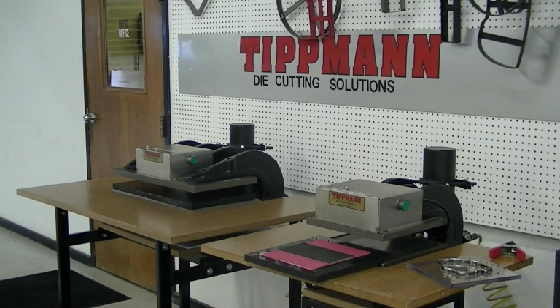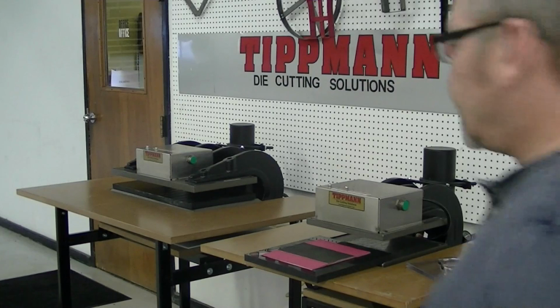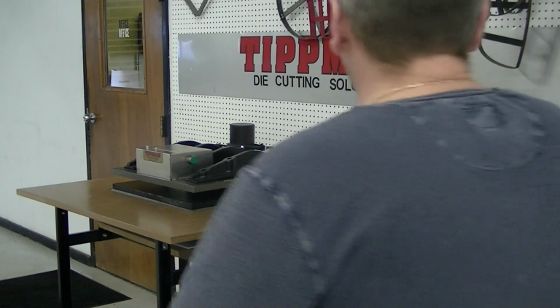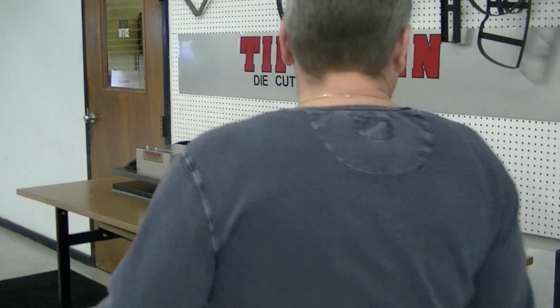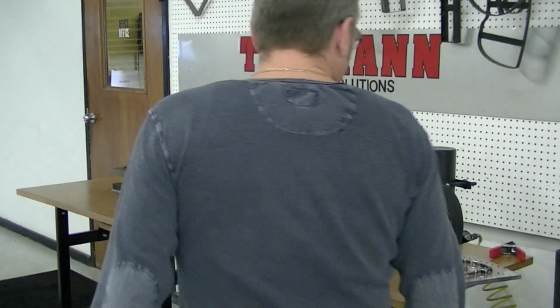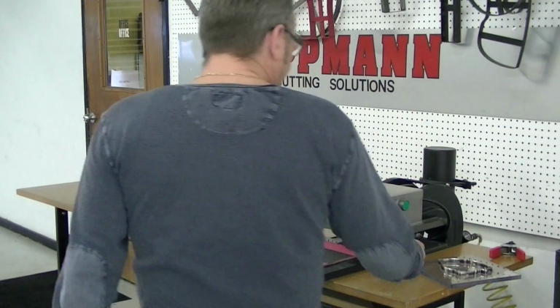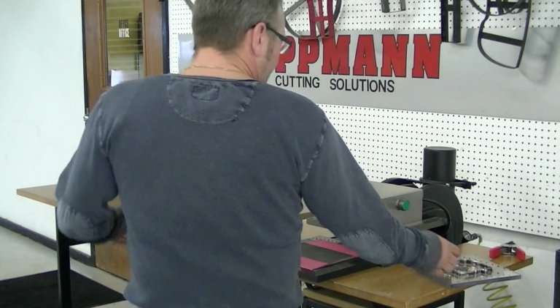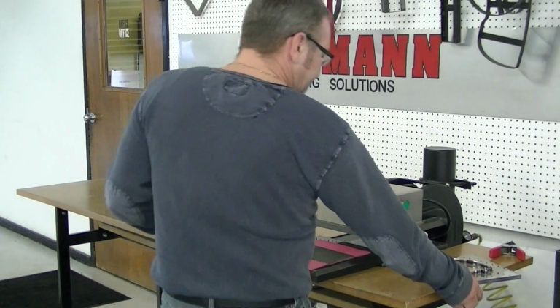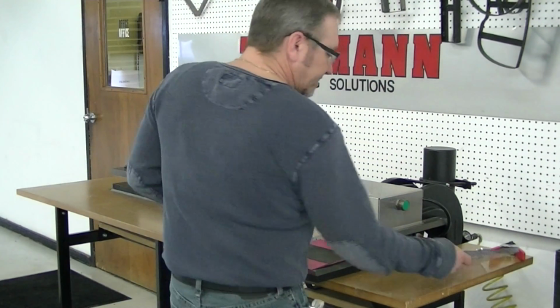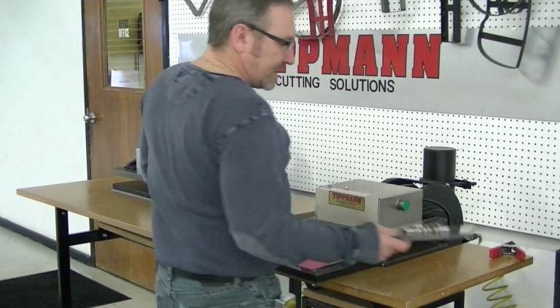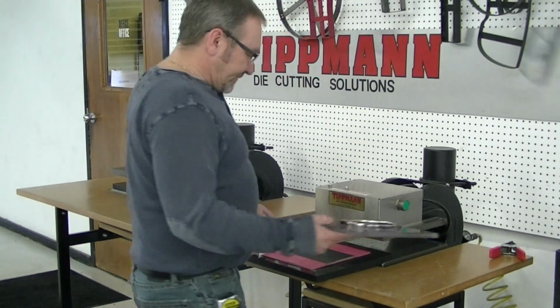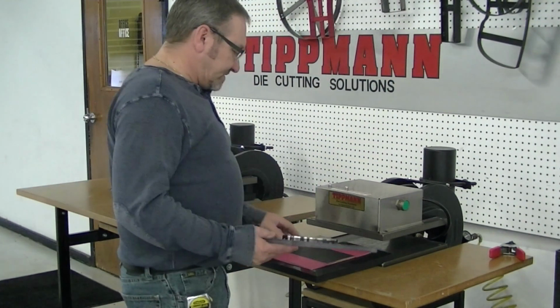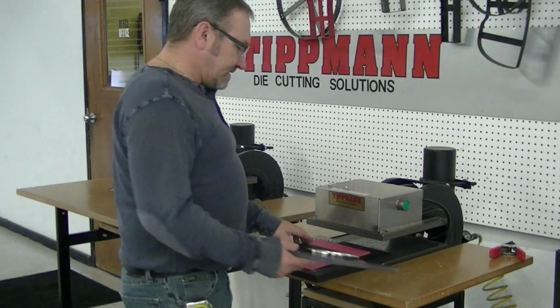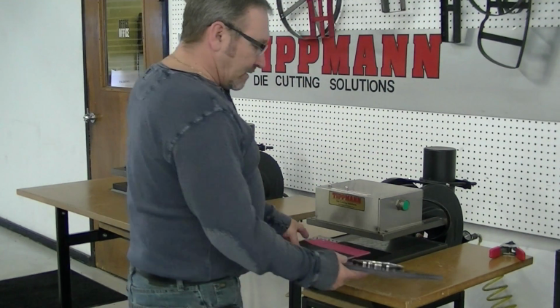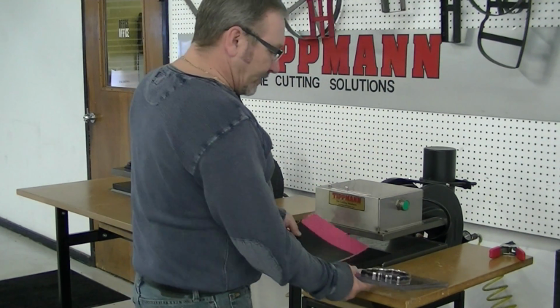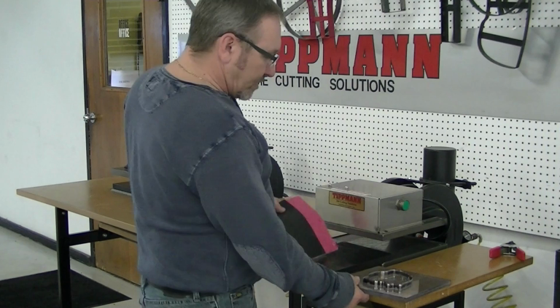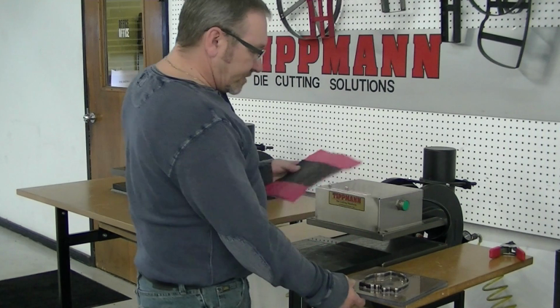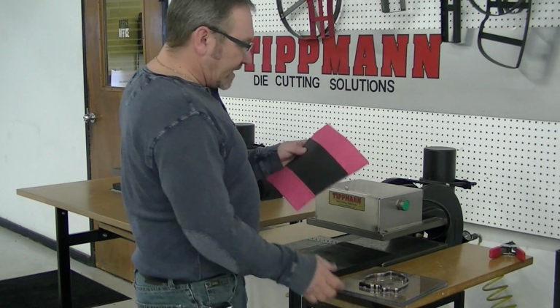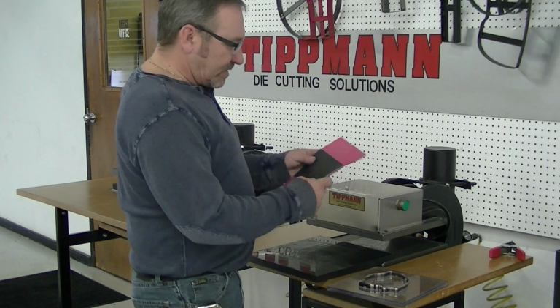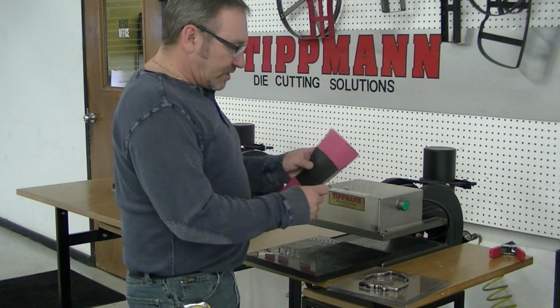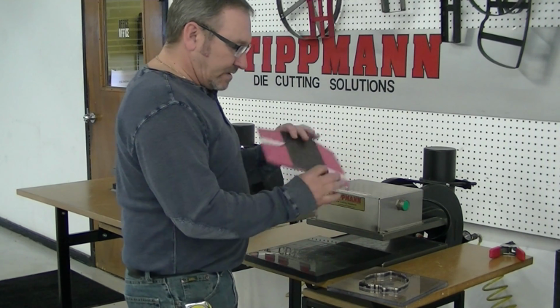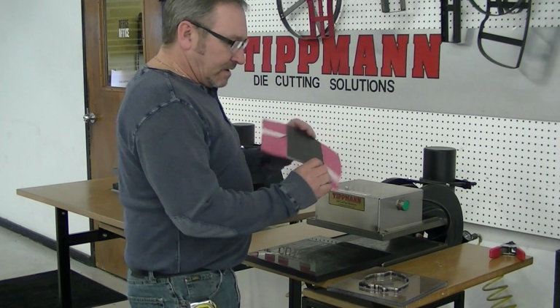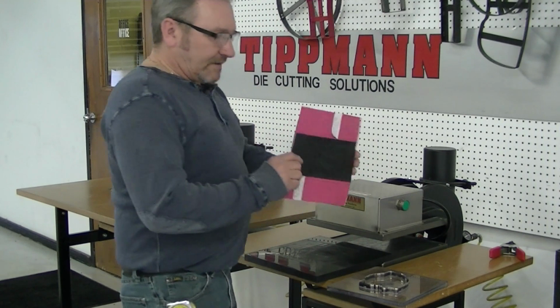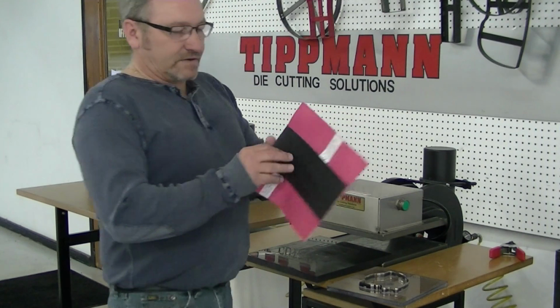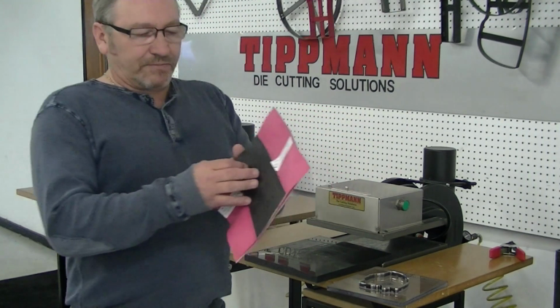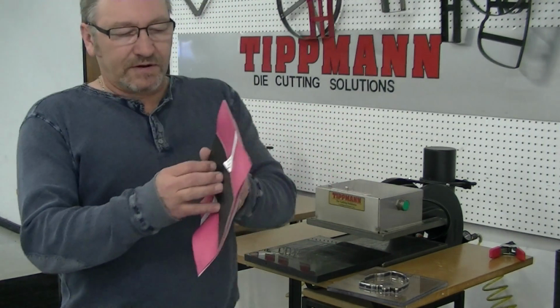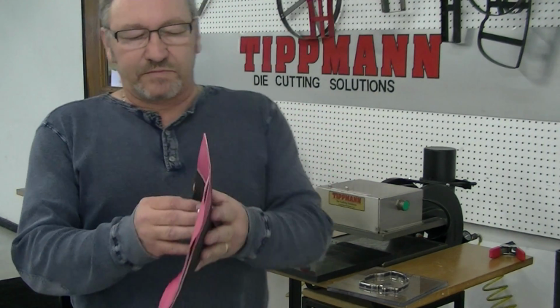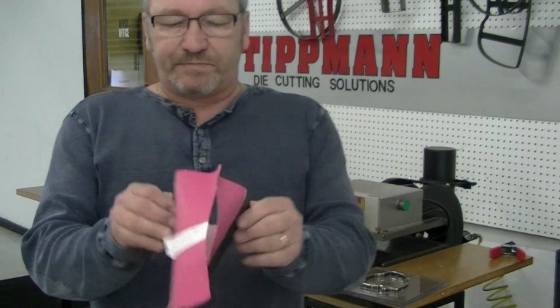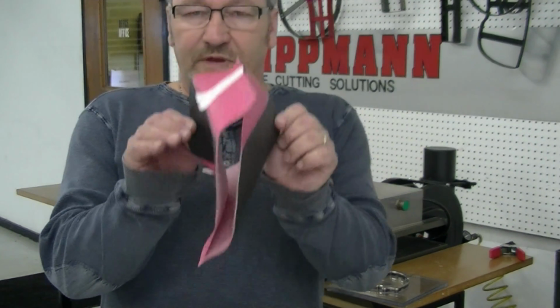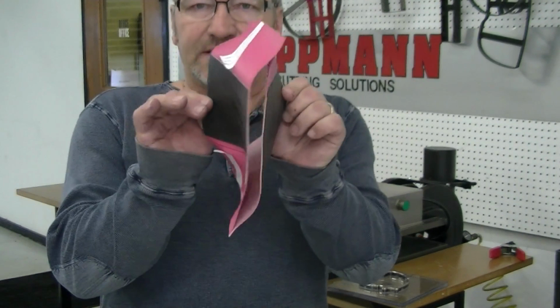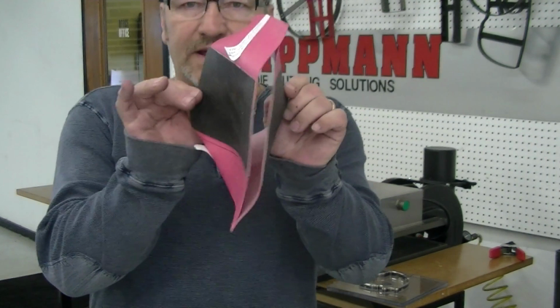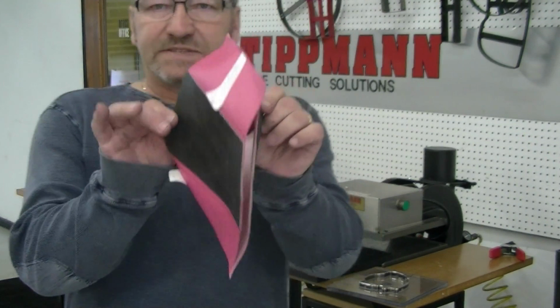Hi Jim, I just want to thank you for sending in your samples for us to test. Now before you order your die, I just wanted to show you — I've got your sample here with the back to back pieces.